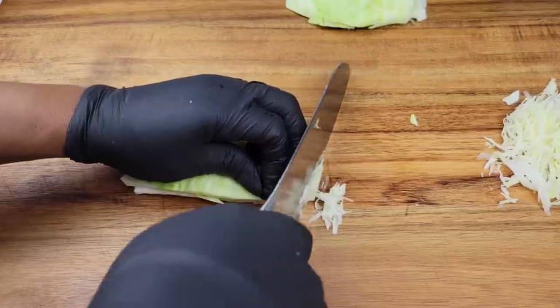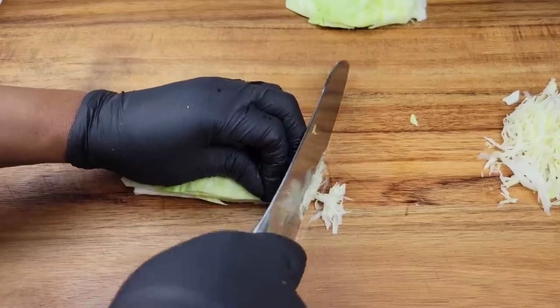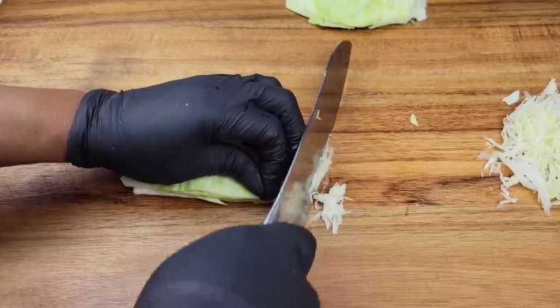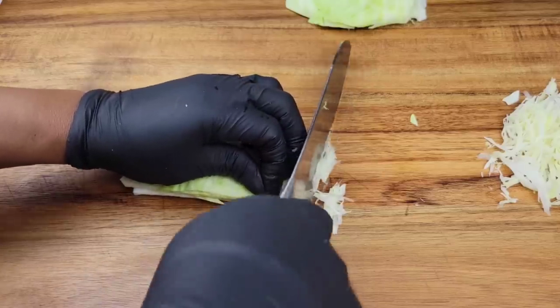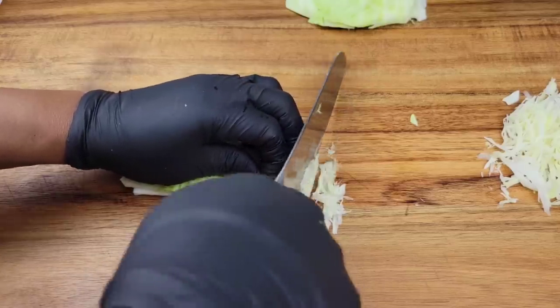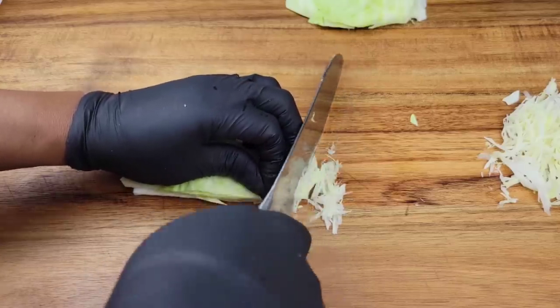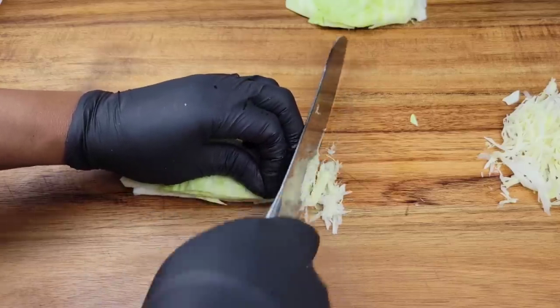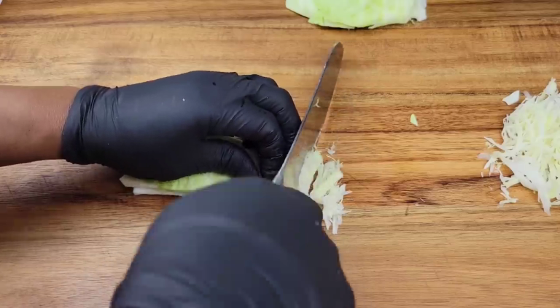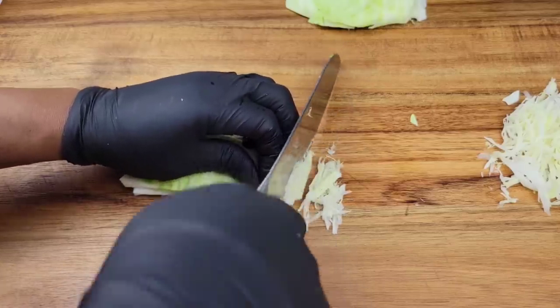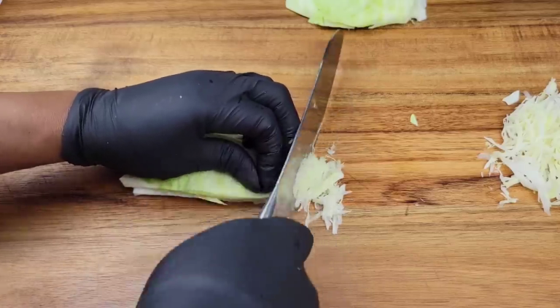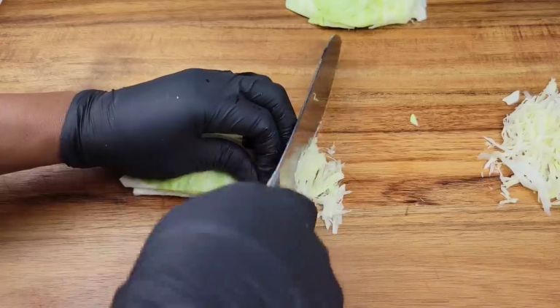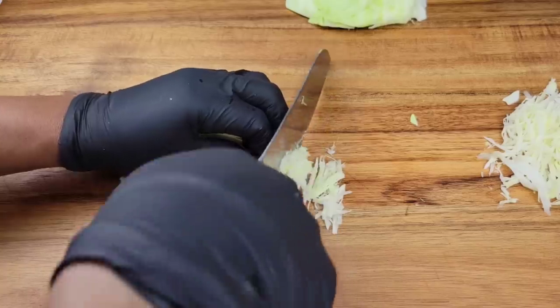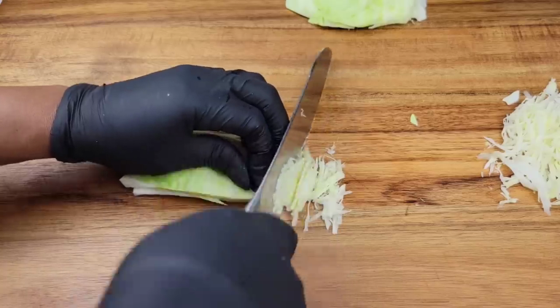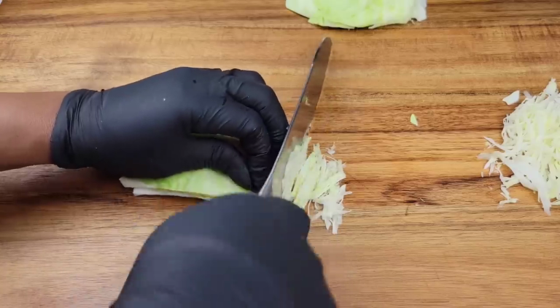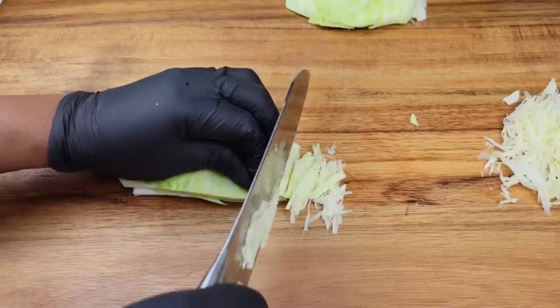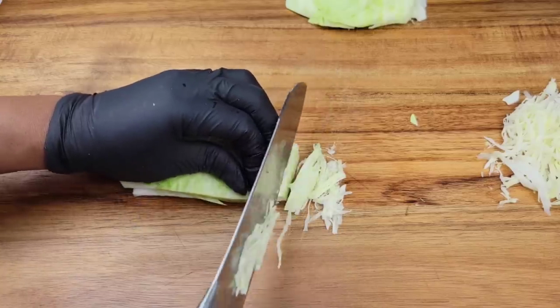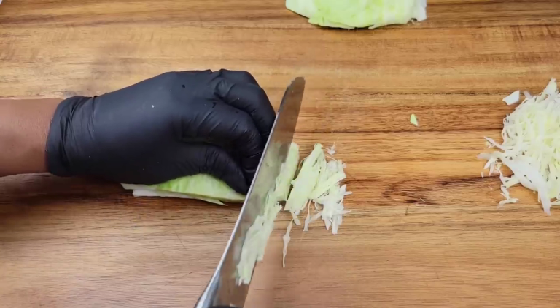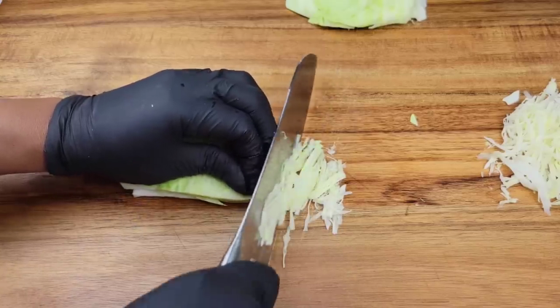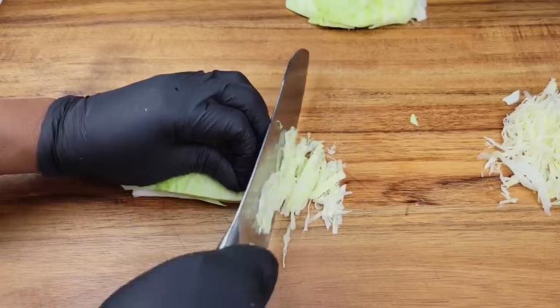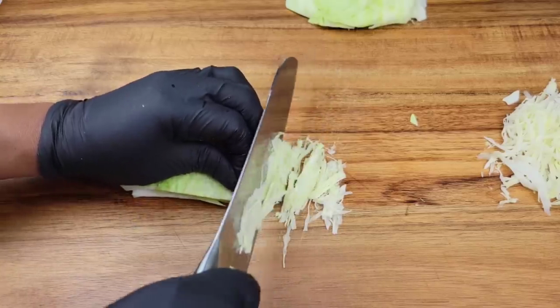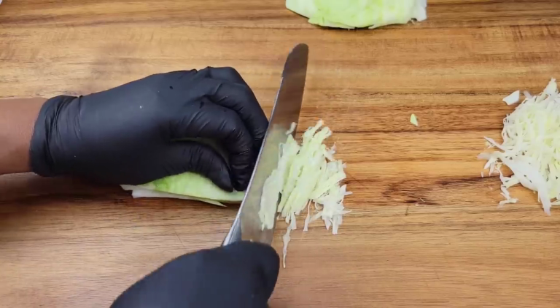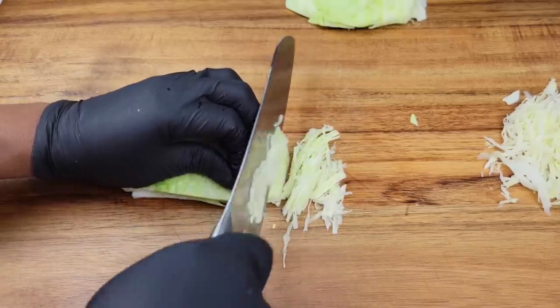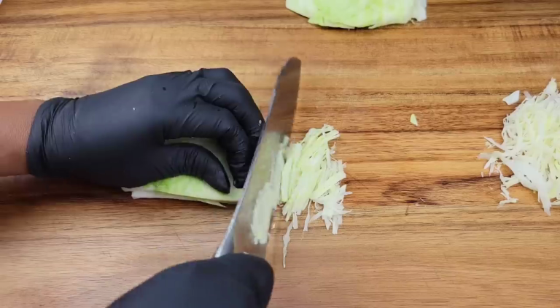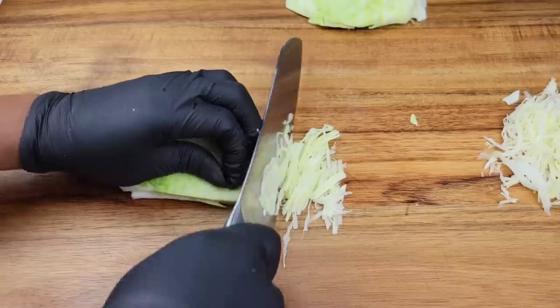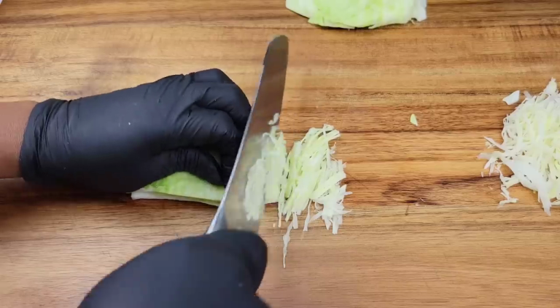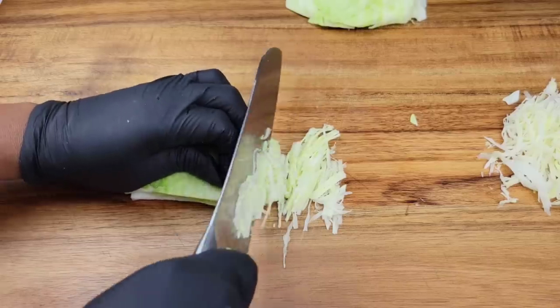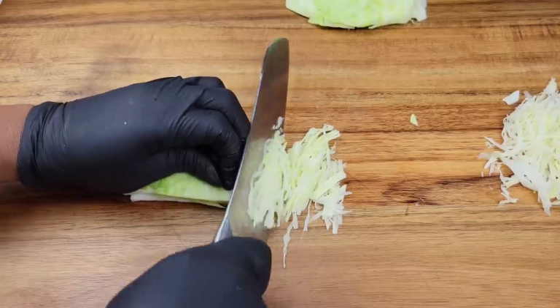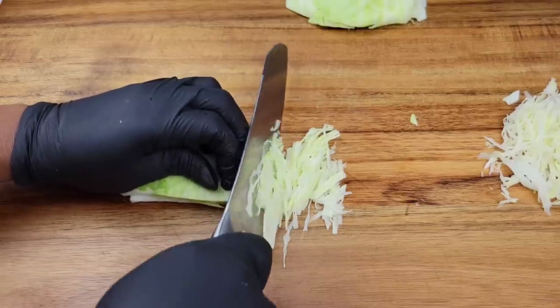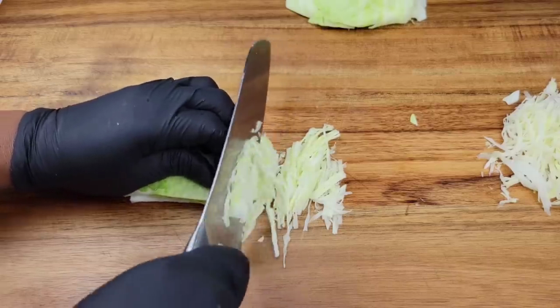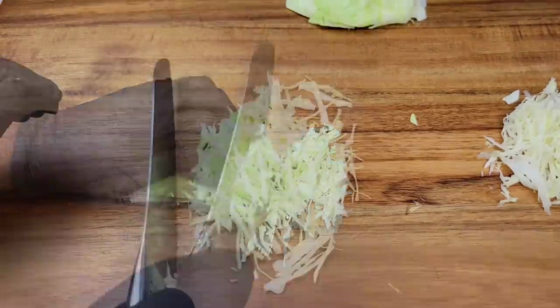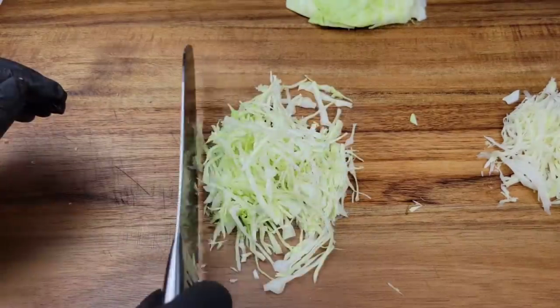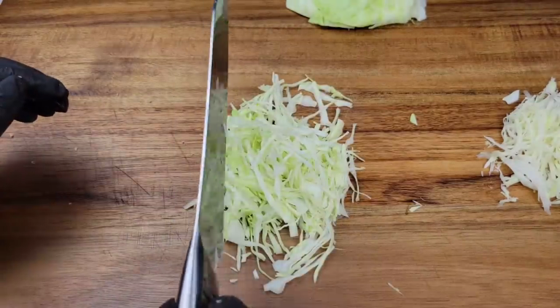What I'm showing you today is different ways to cut it for coleslaw, but if you're doing a stir fry or fried cabbage, of course you can cut it much thicker.